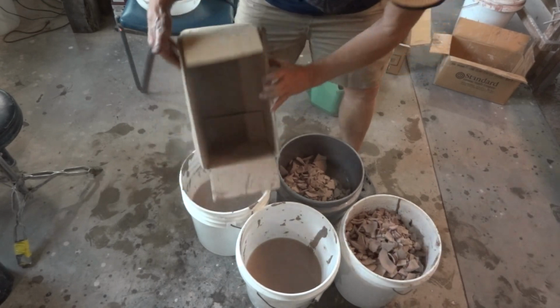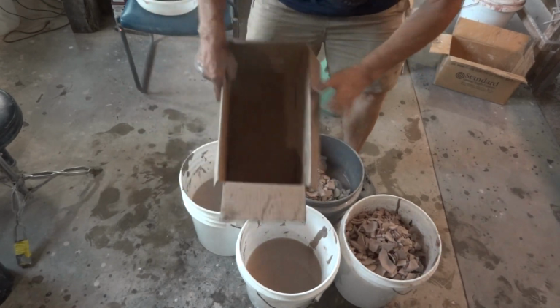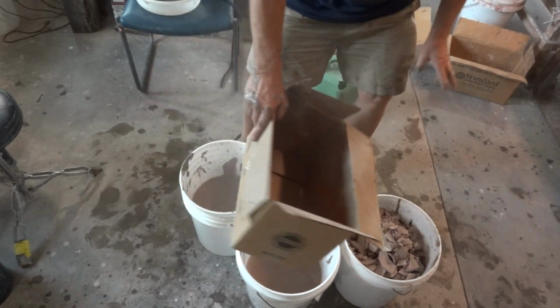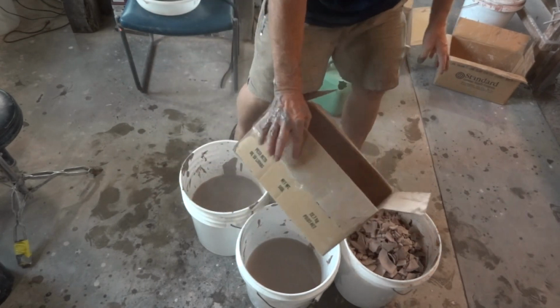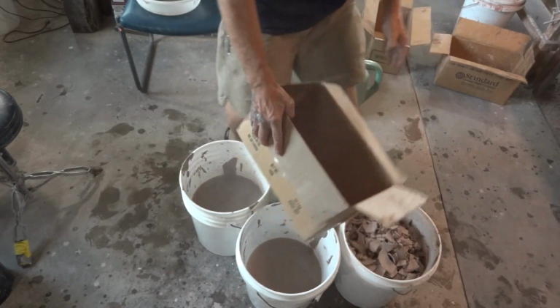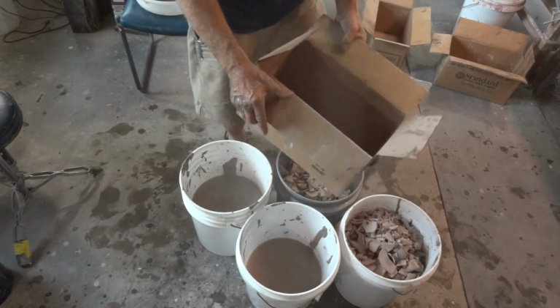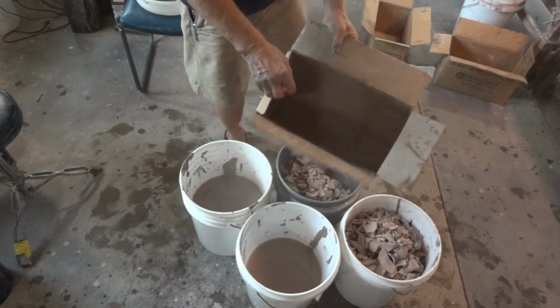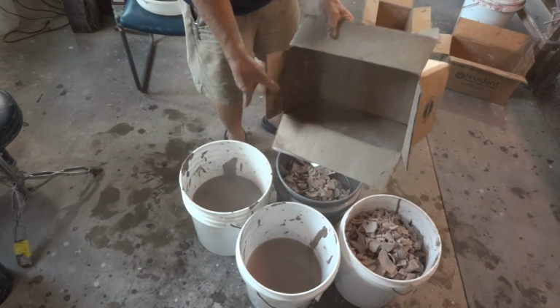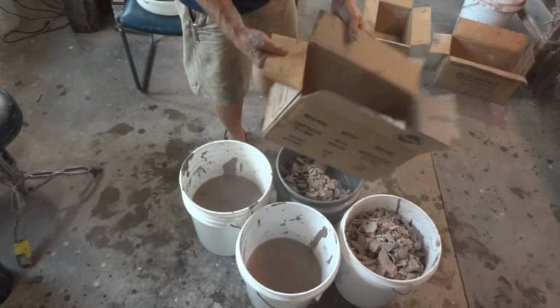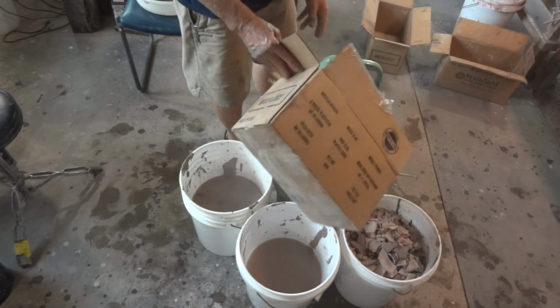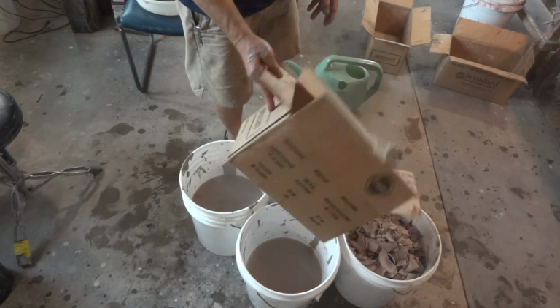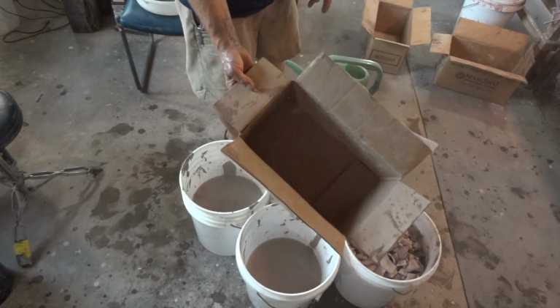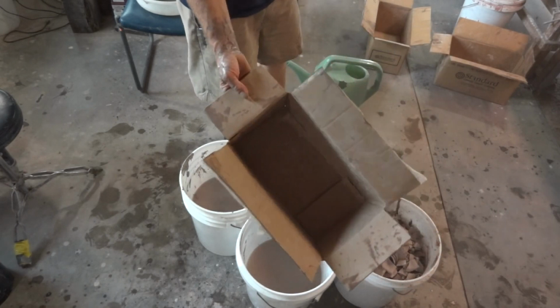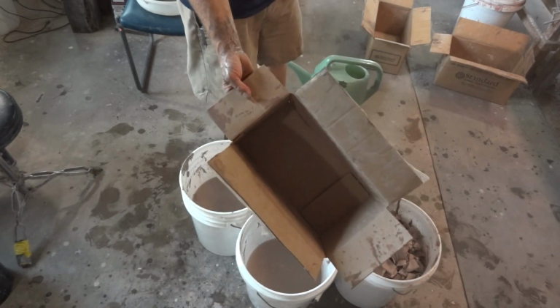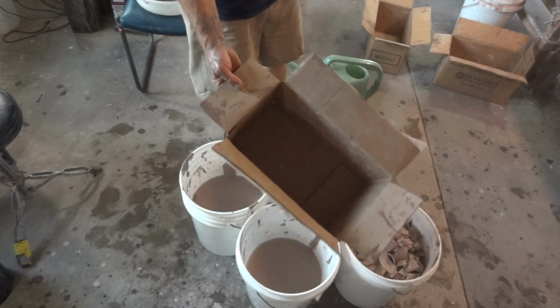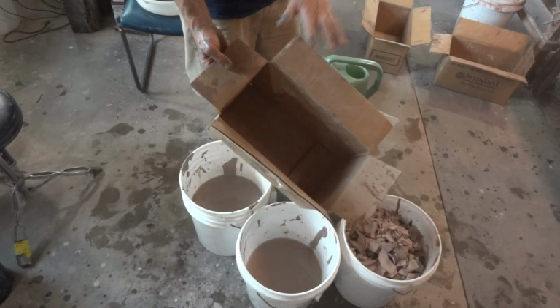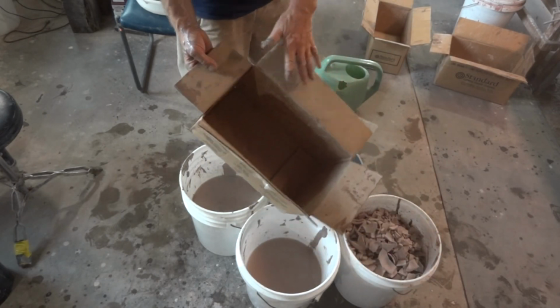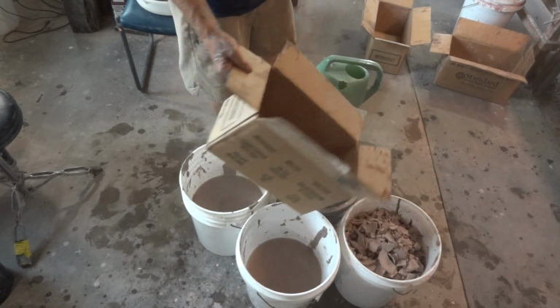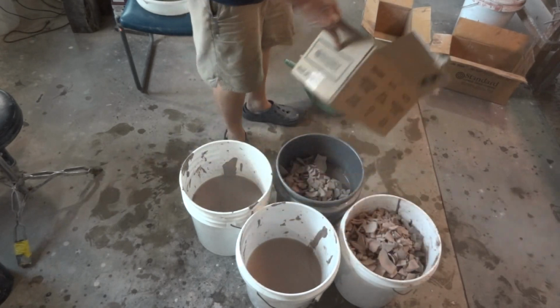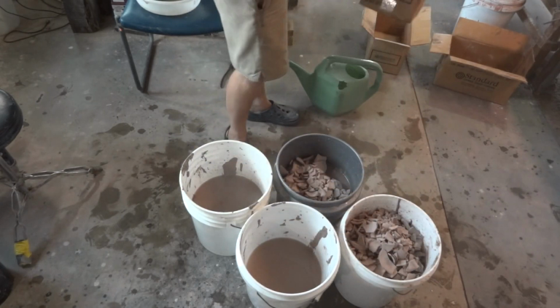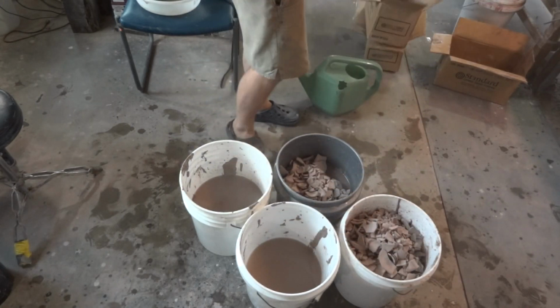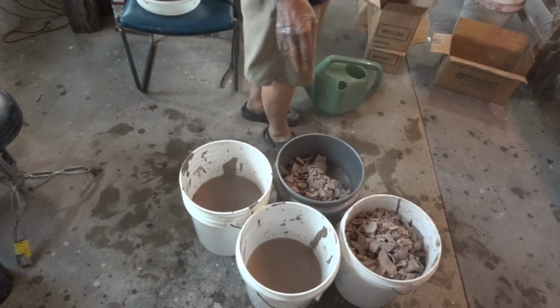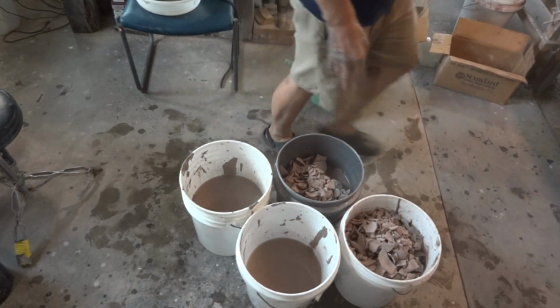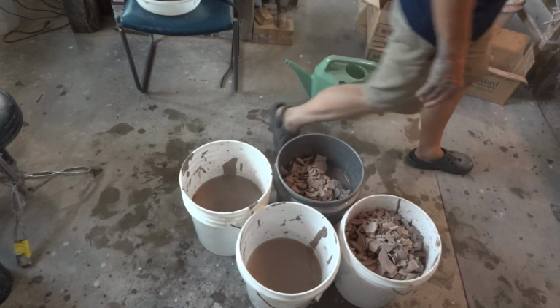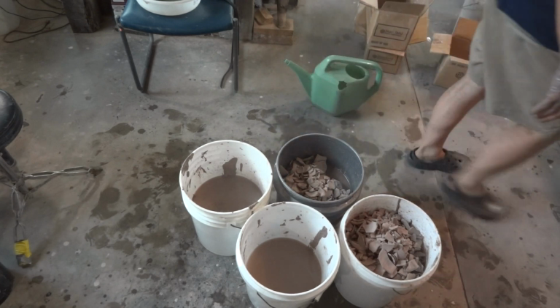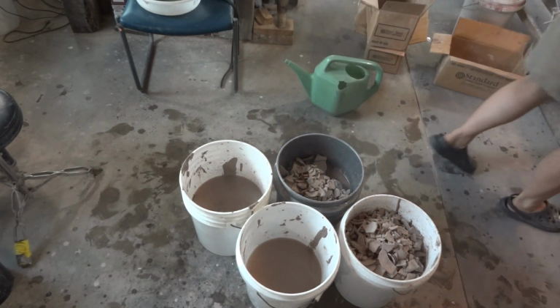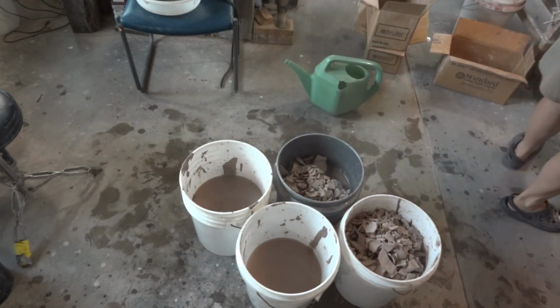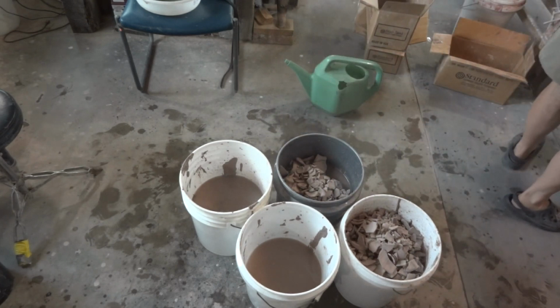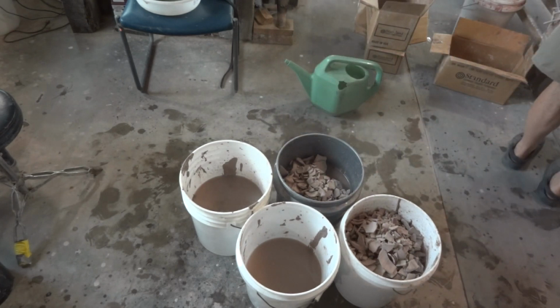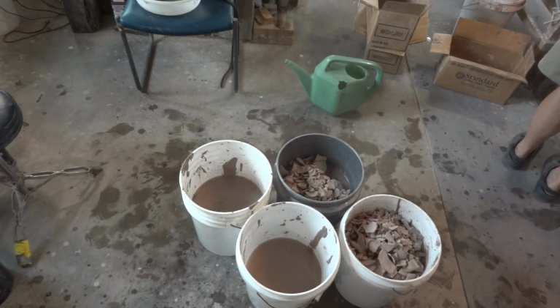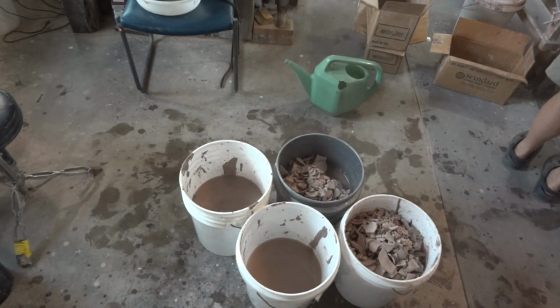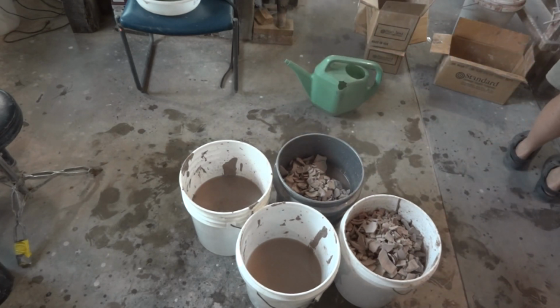See these boxes — don't destroy them or burn them or get rid of them, because you can use them like this to re-utilize them. They're useful.